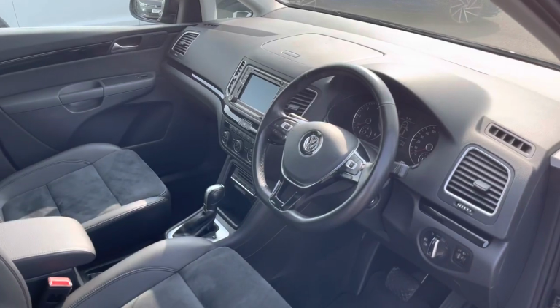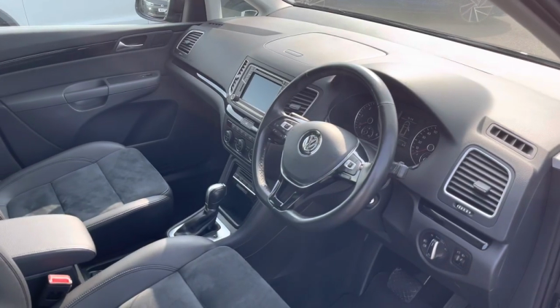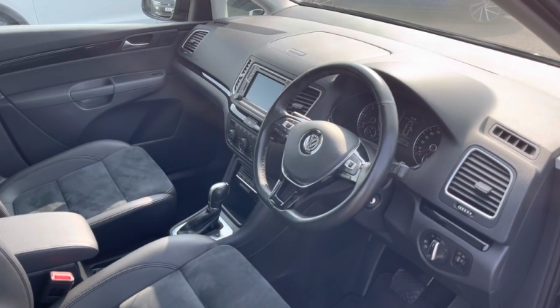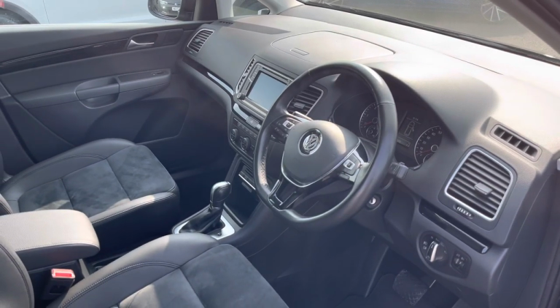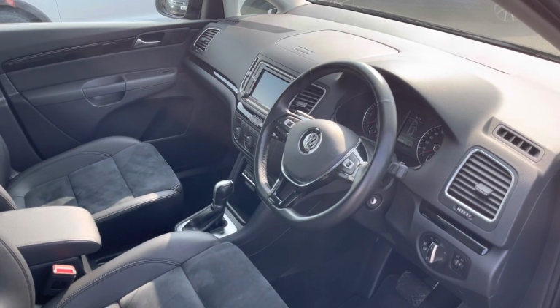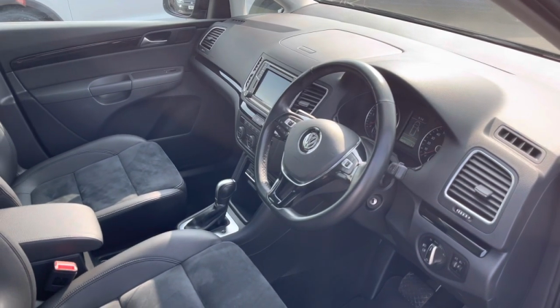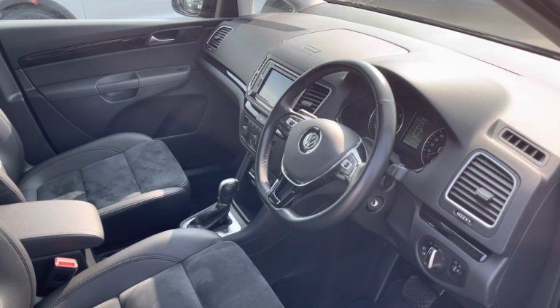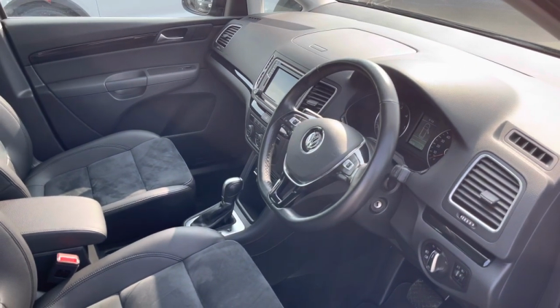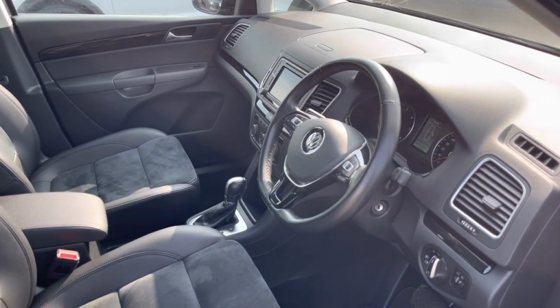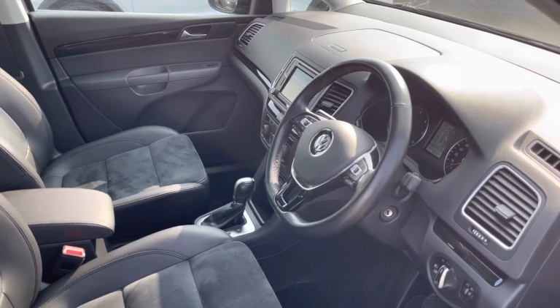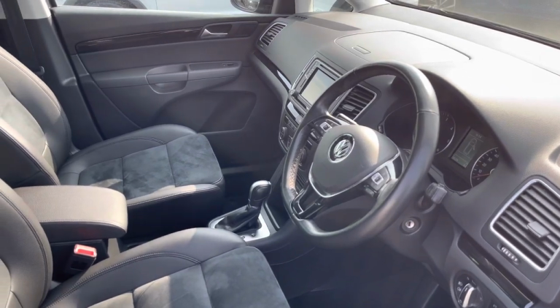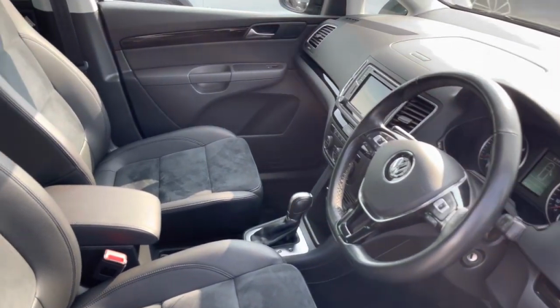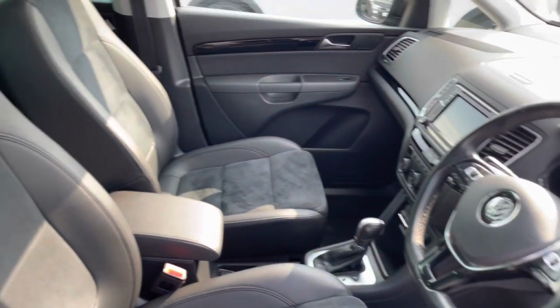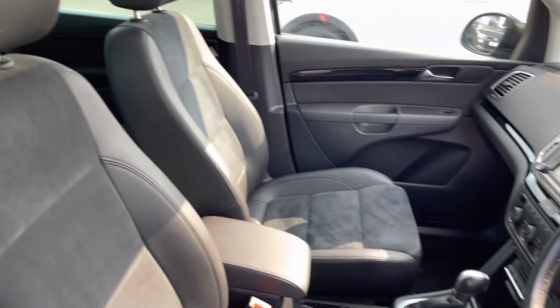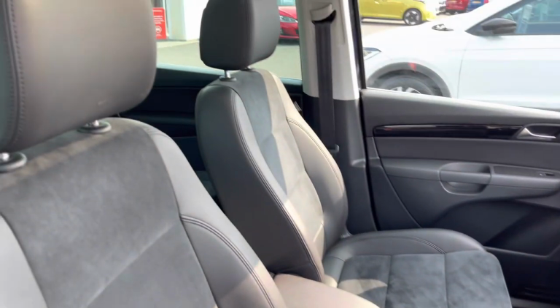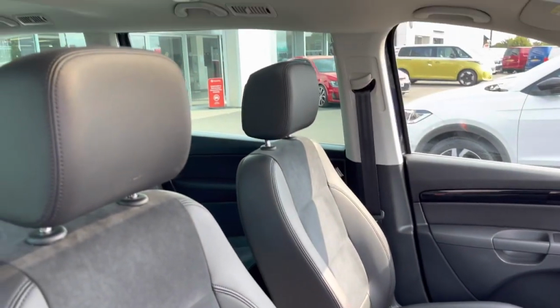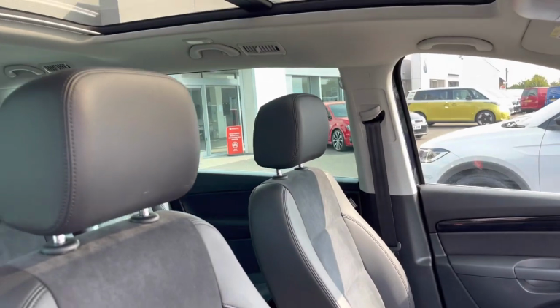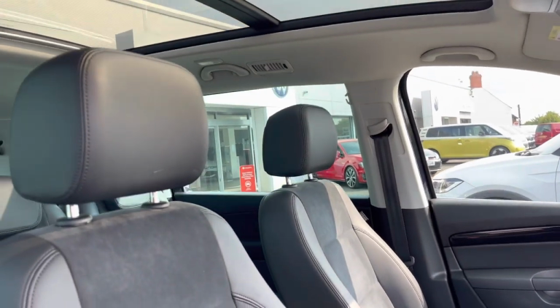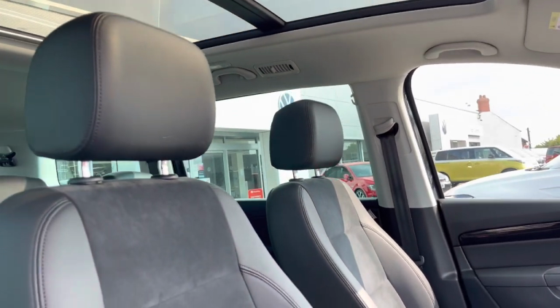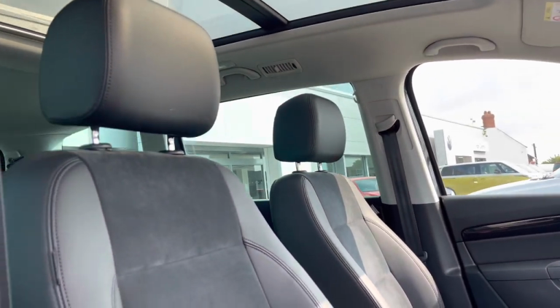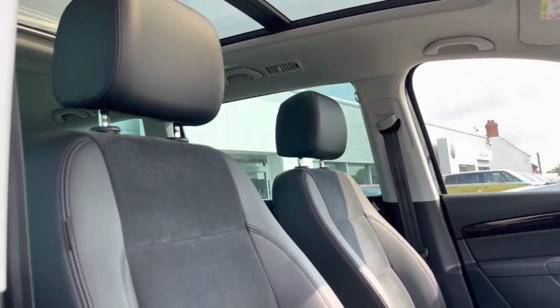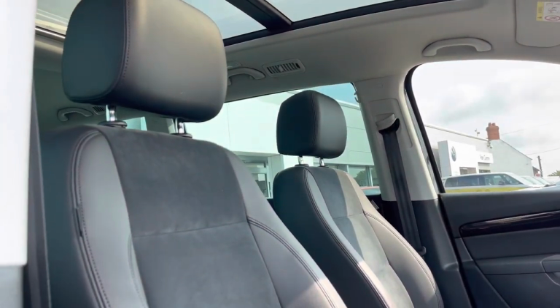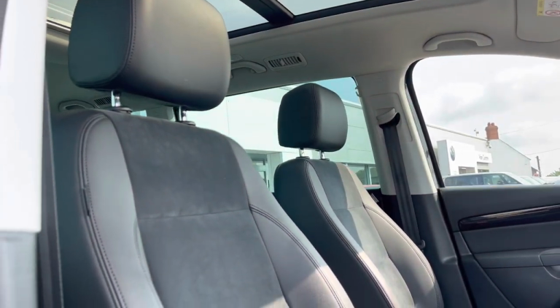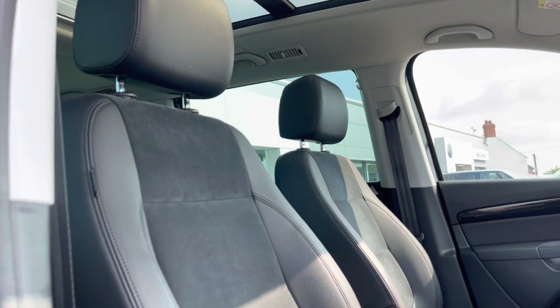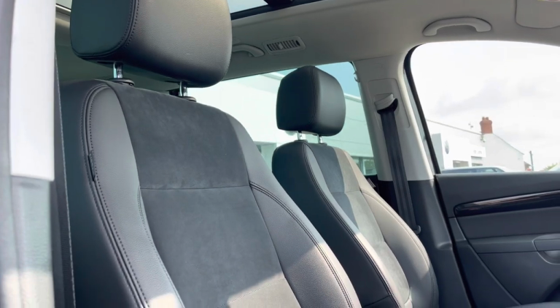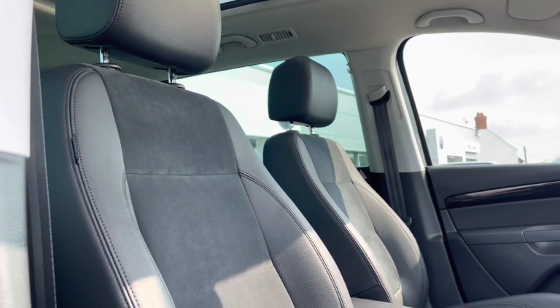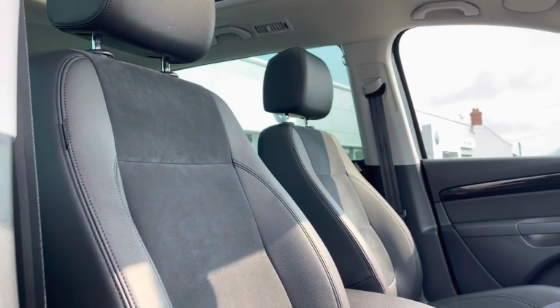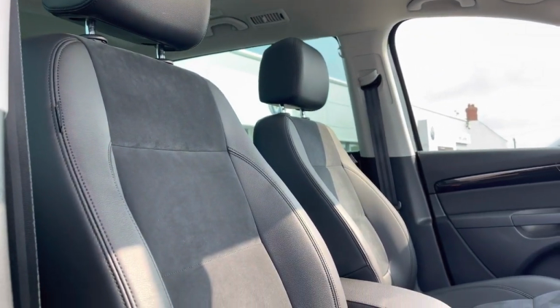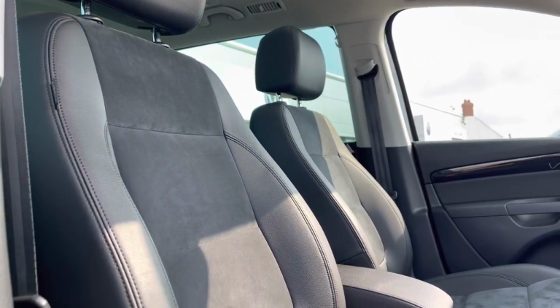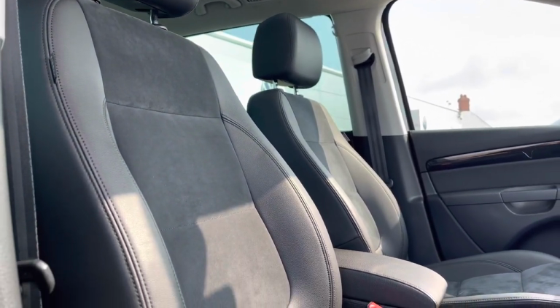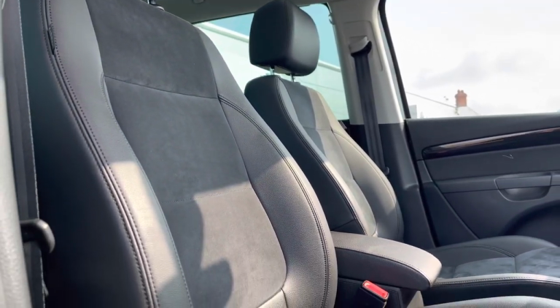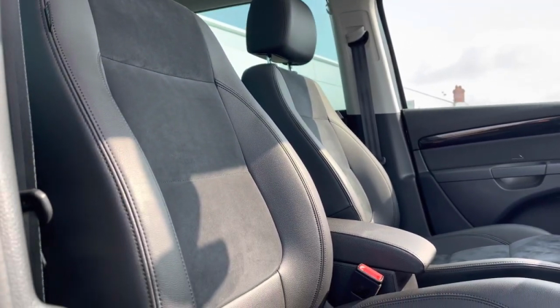In the front we have the multi-functional steering wheel, followed by the front heated seats with plenty of manual adjustments and a centre armrest for additional comfort, to ensure you receive the most desirable experience.